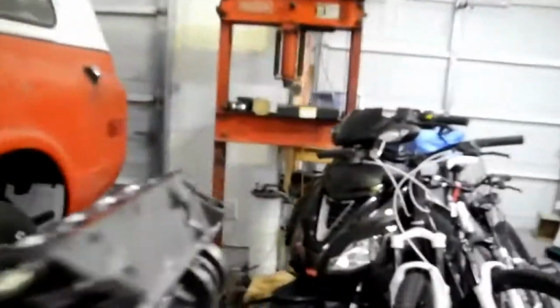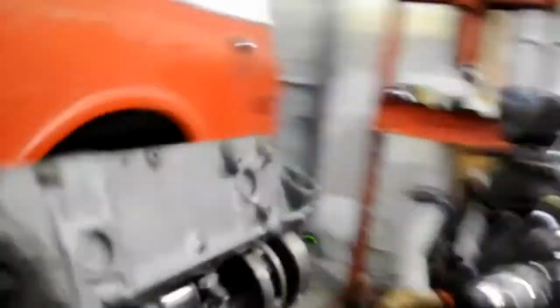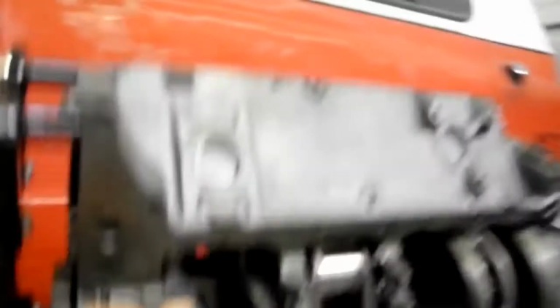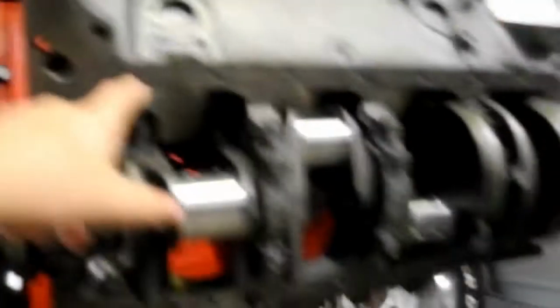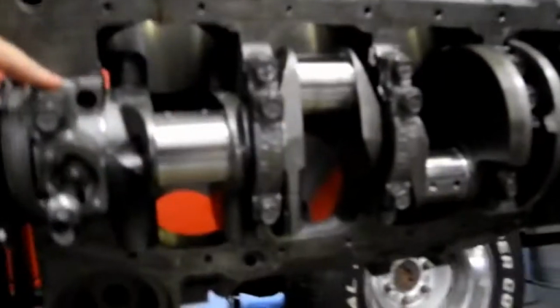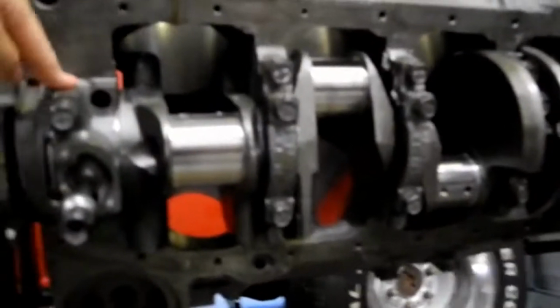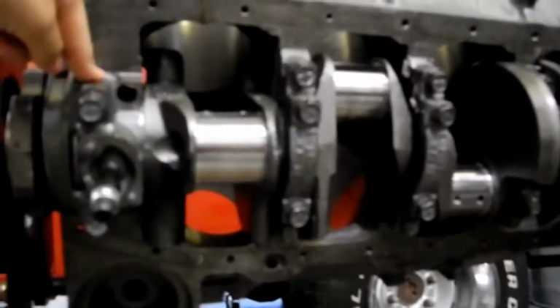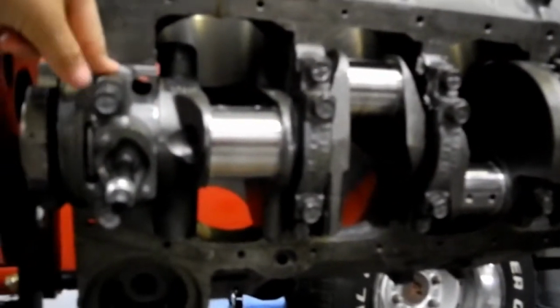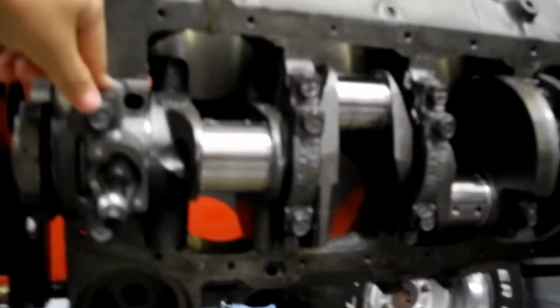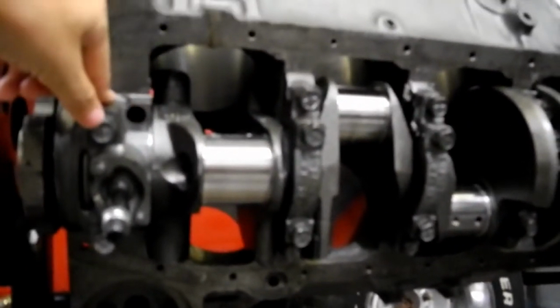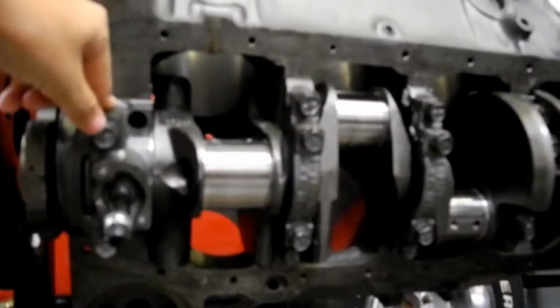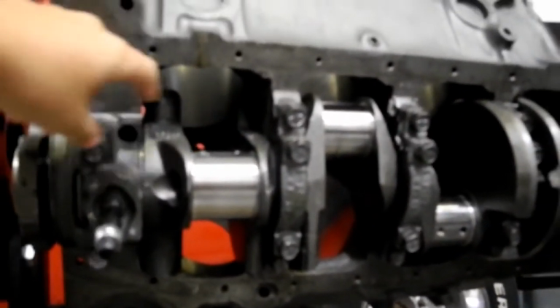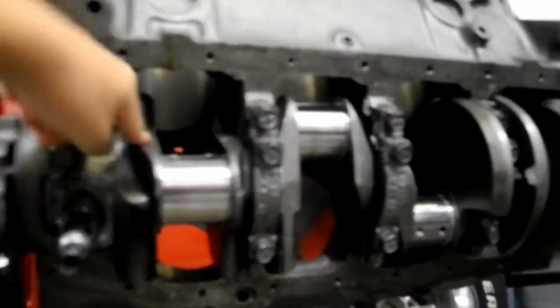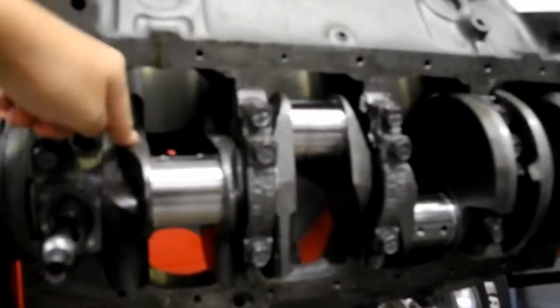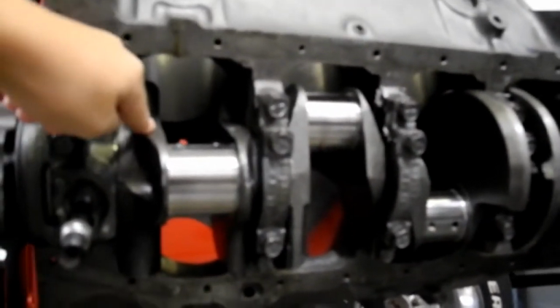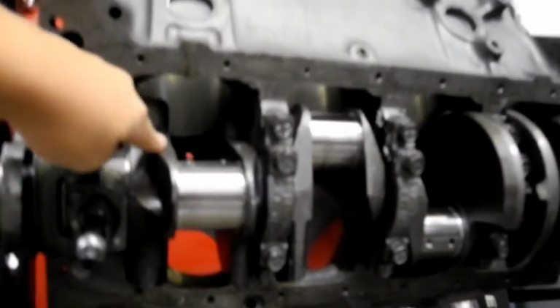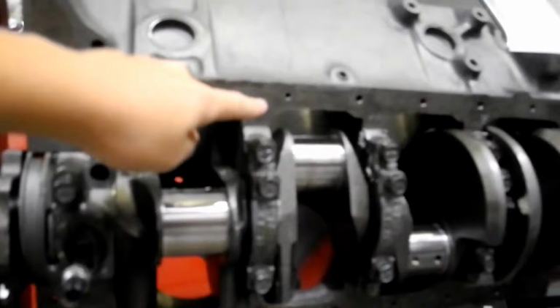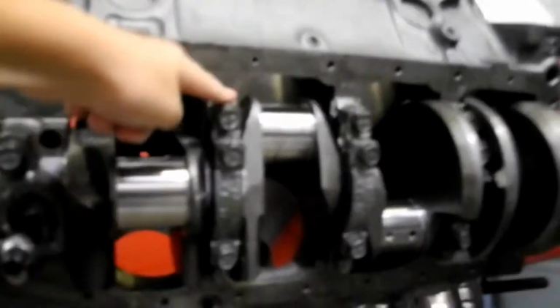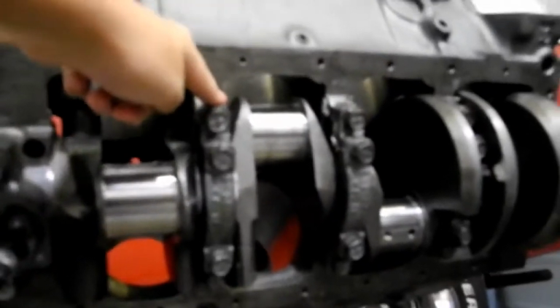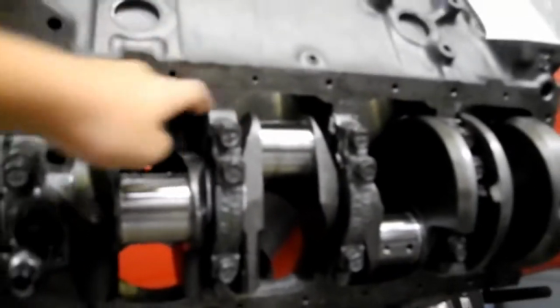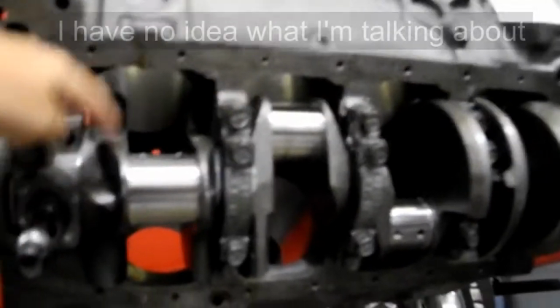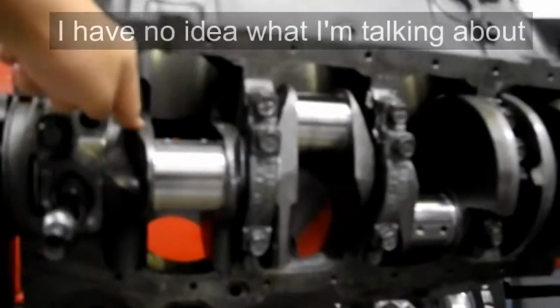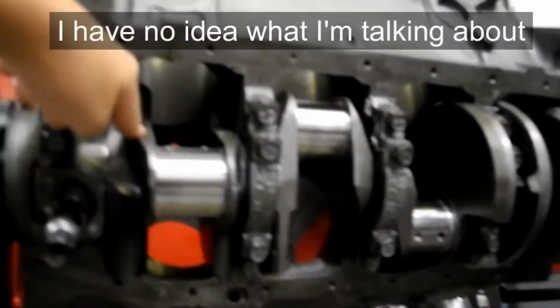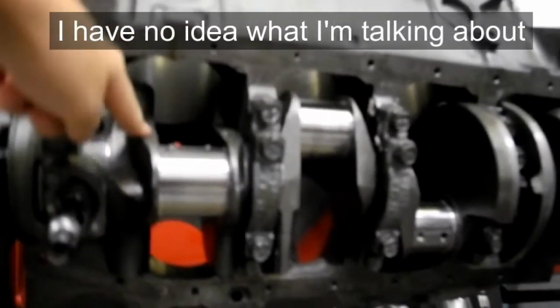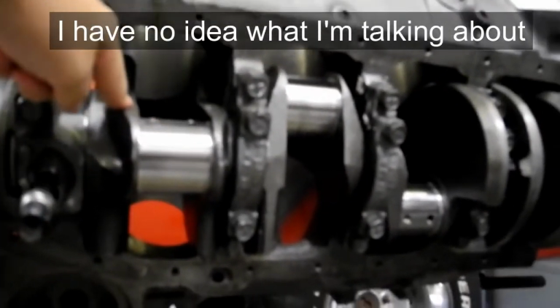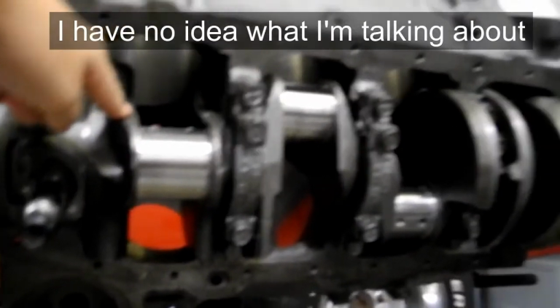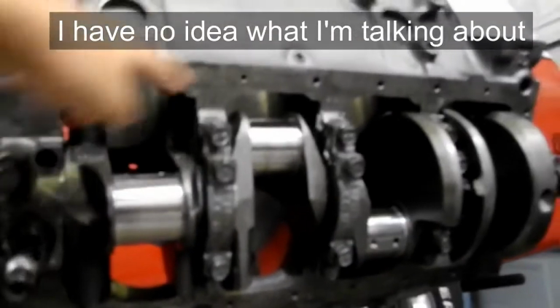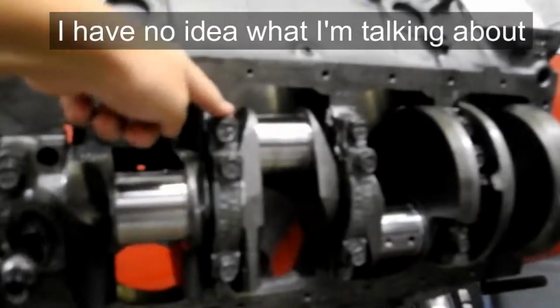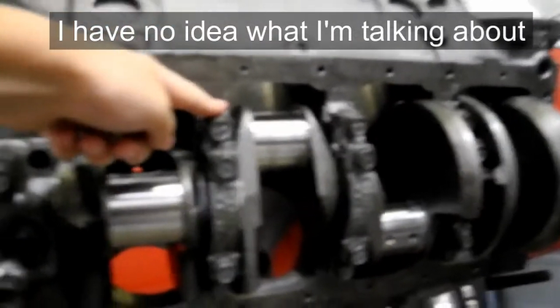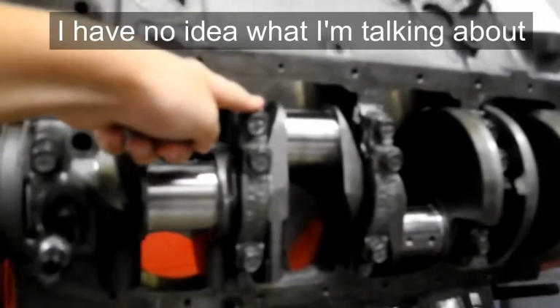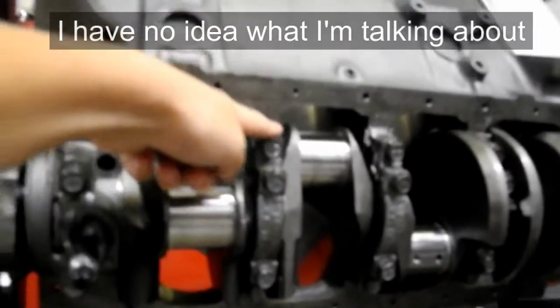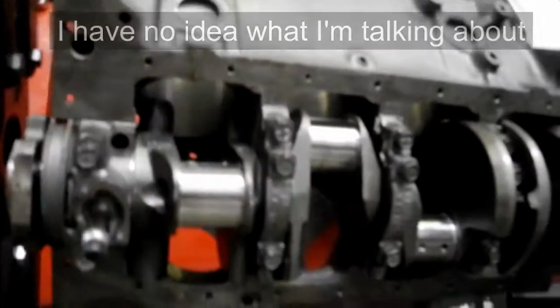This makes it so that it can hold better when it's spinning faster, so it doesn't break the brackets.